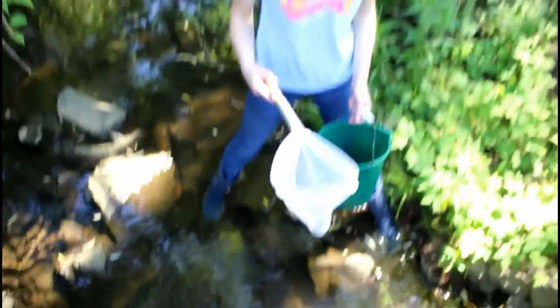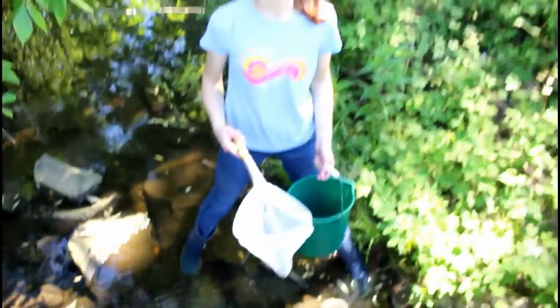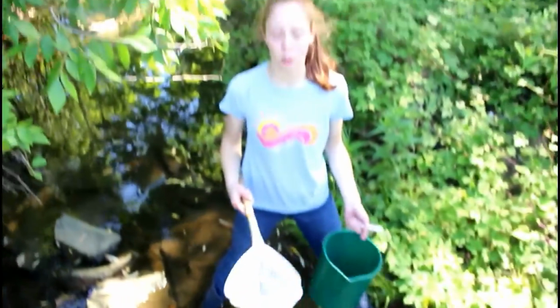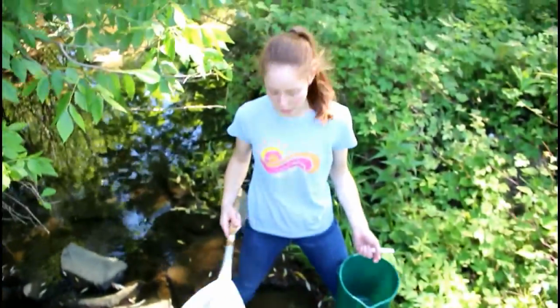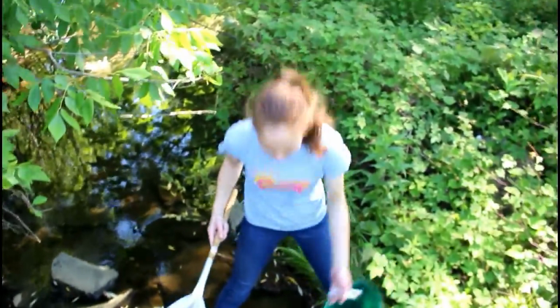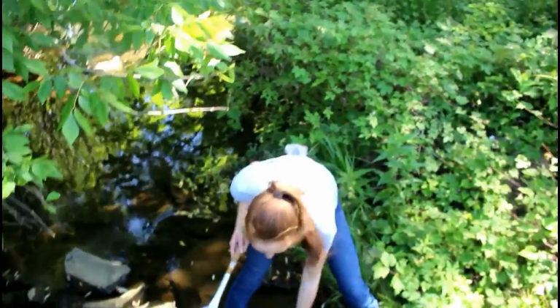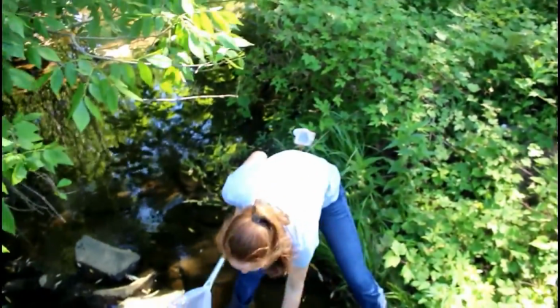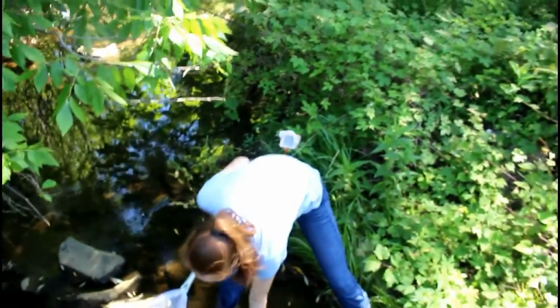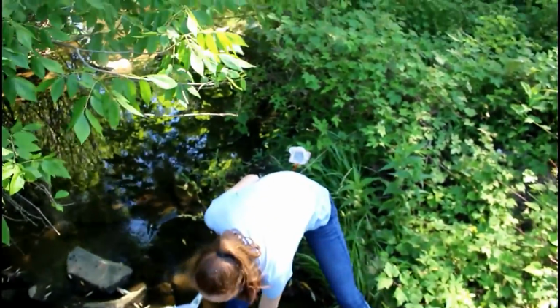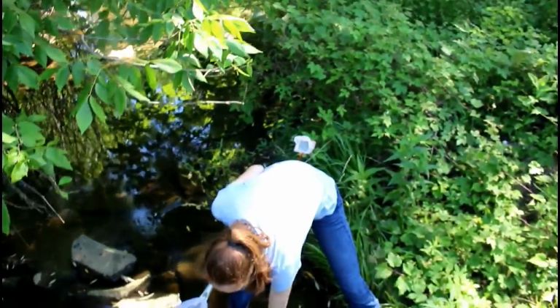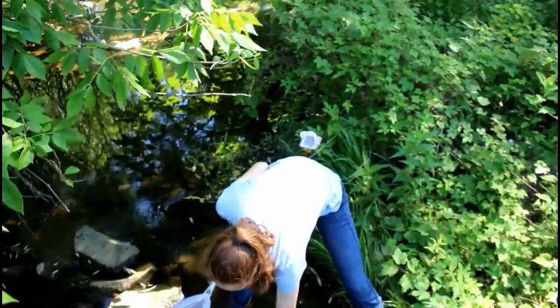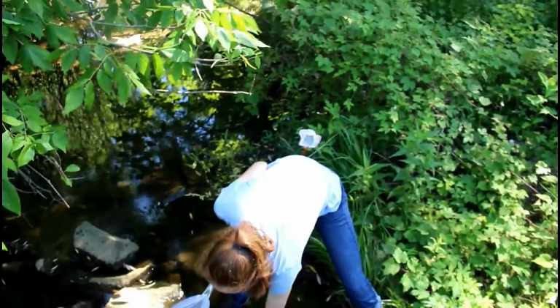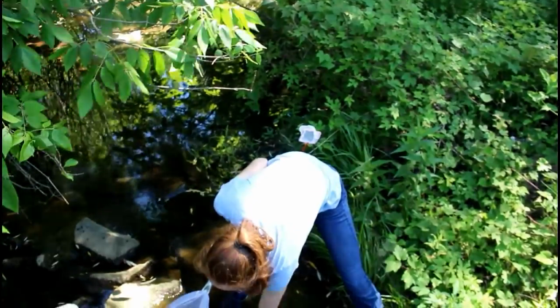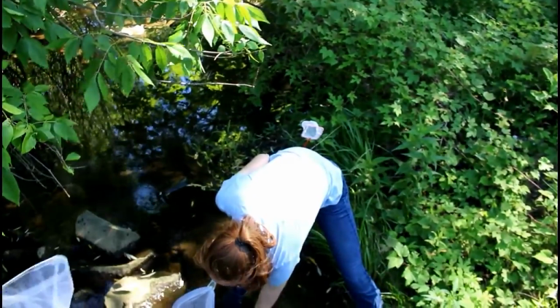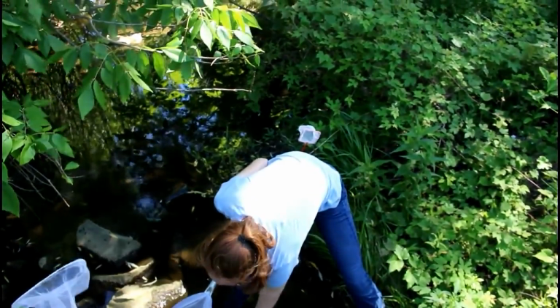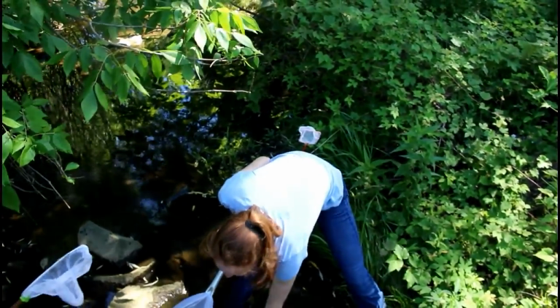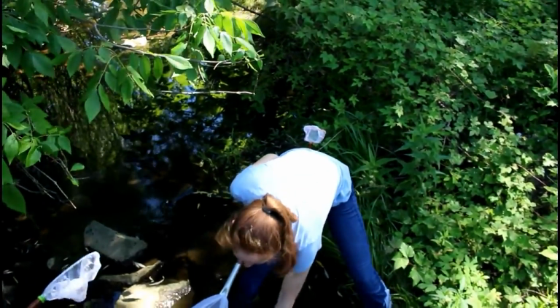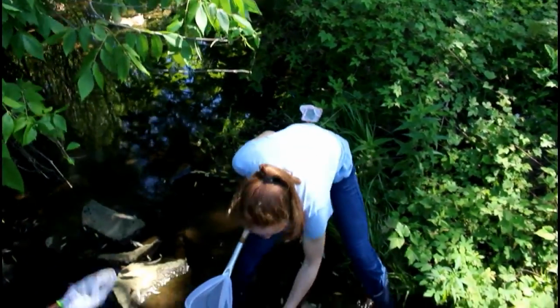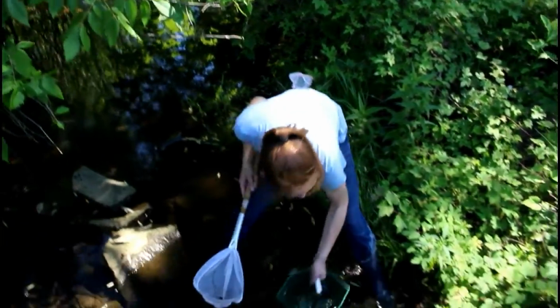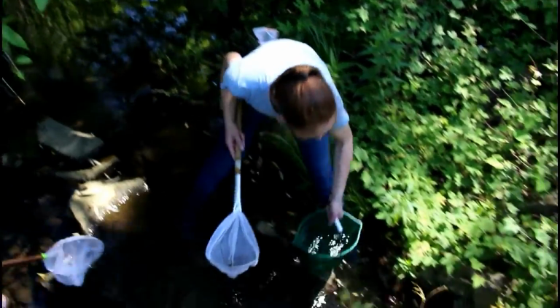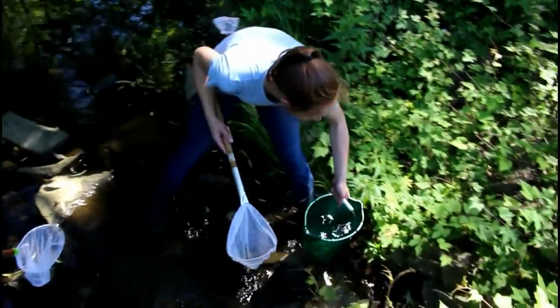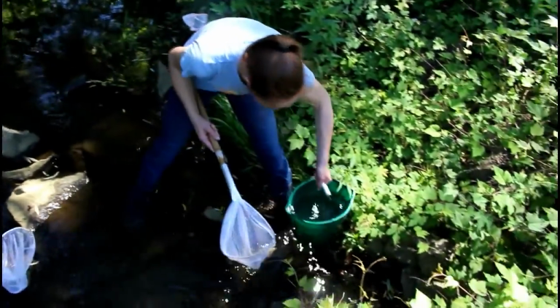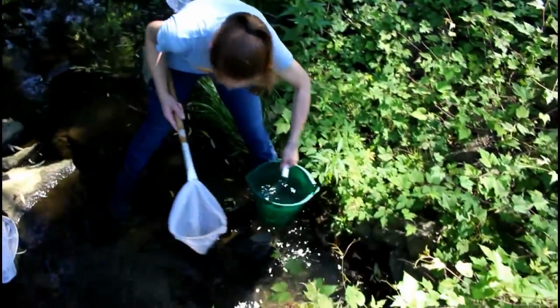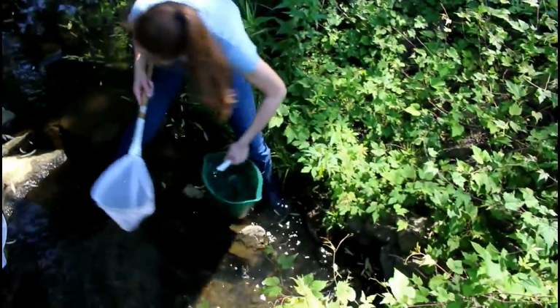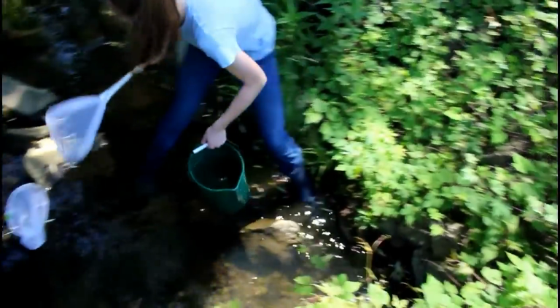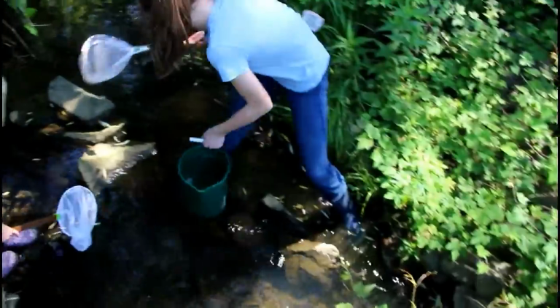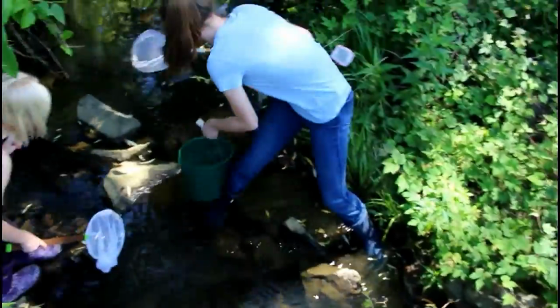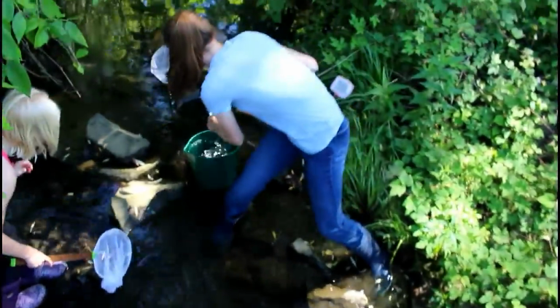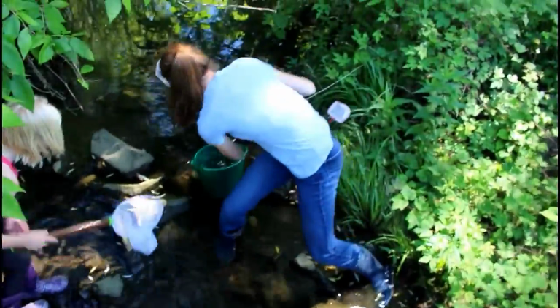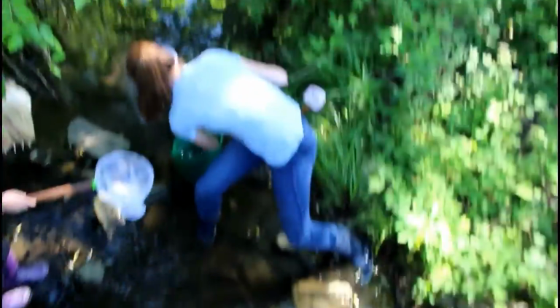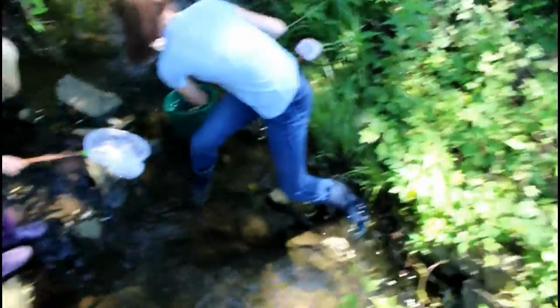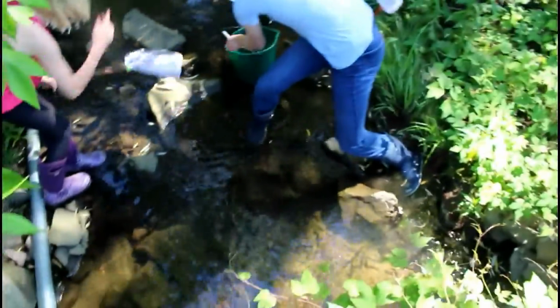Crayfish are crustaceans that live and breed in fresh water. They are like little lobsters. They're kind of everywhere, and they live in these fresh water environments, such as these streams.